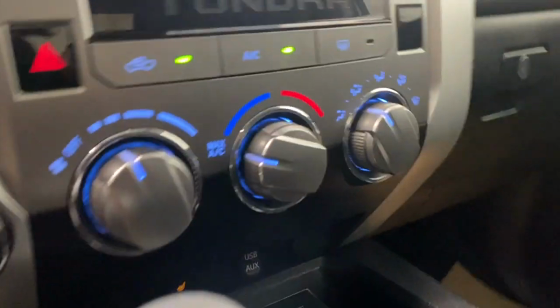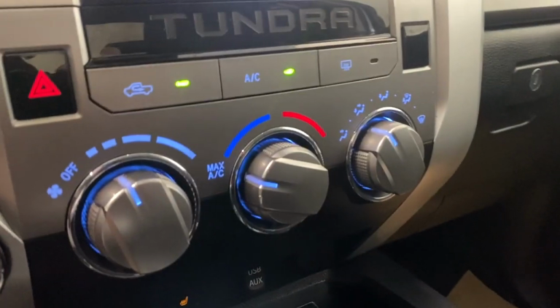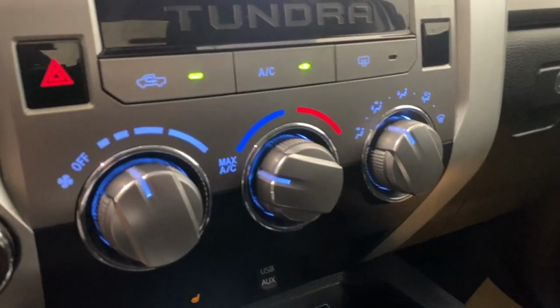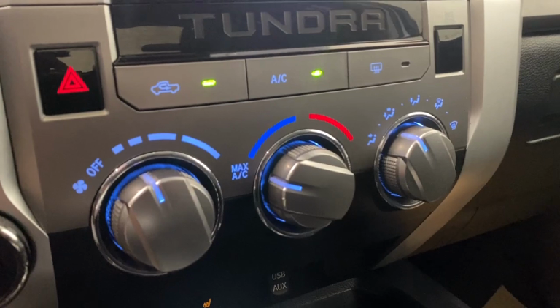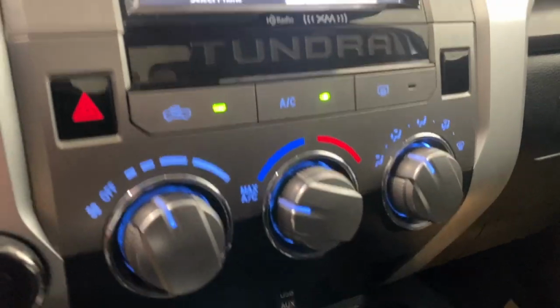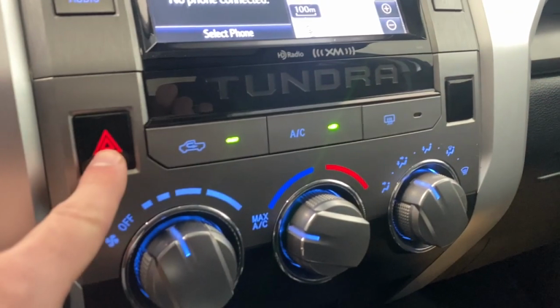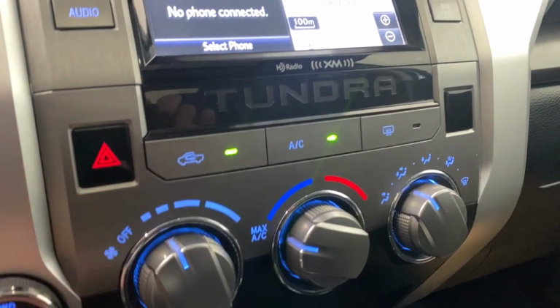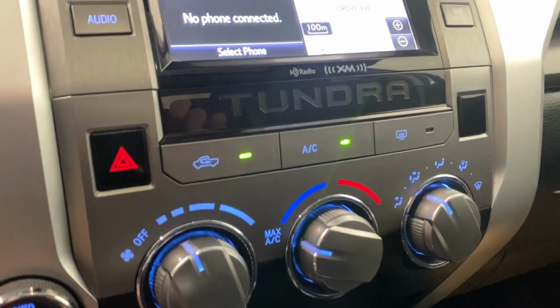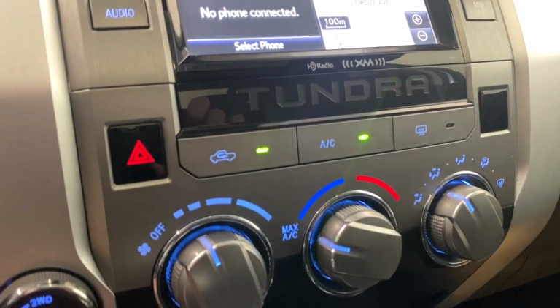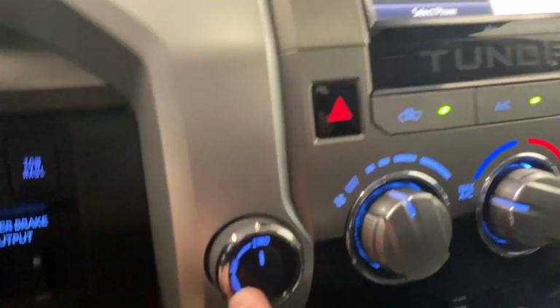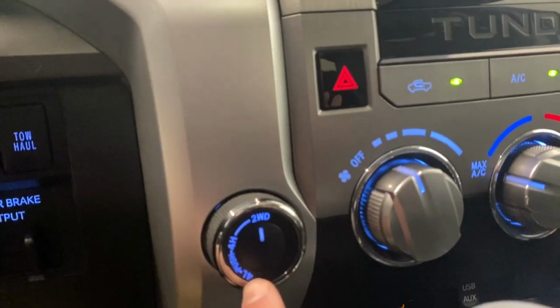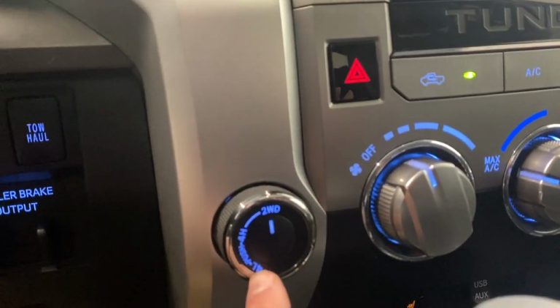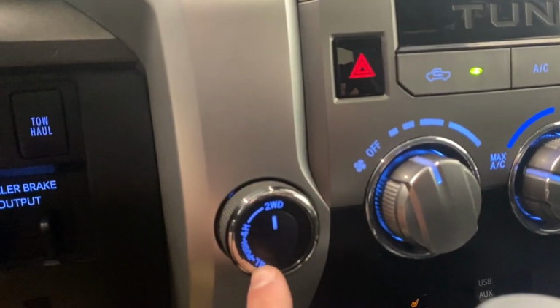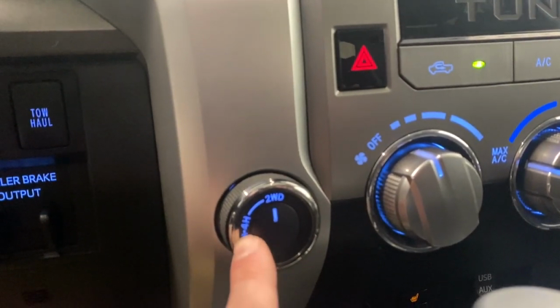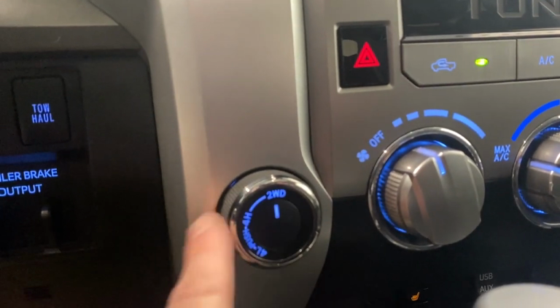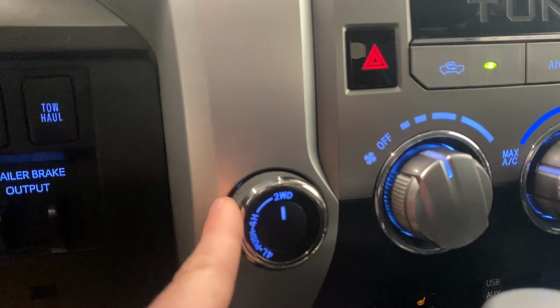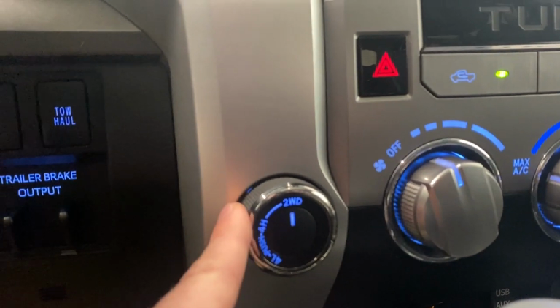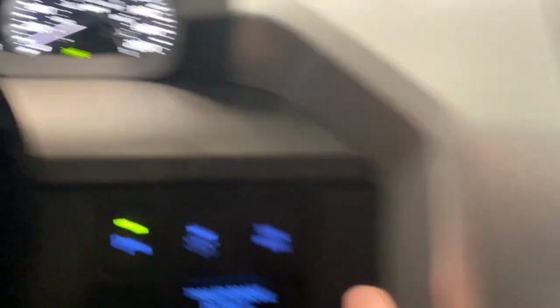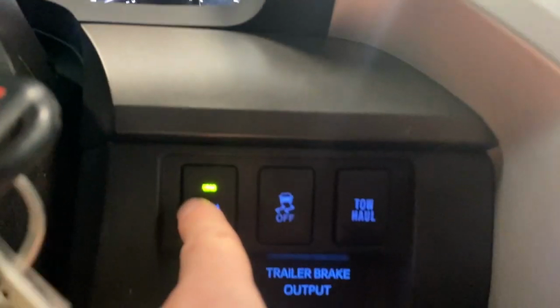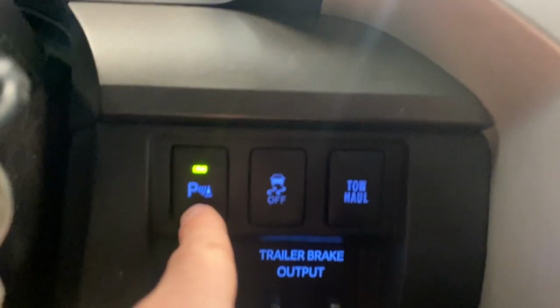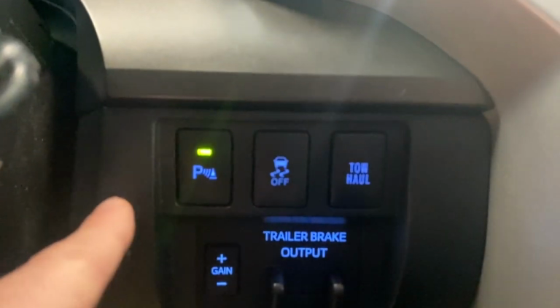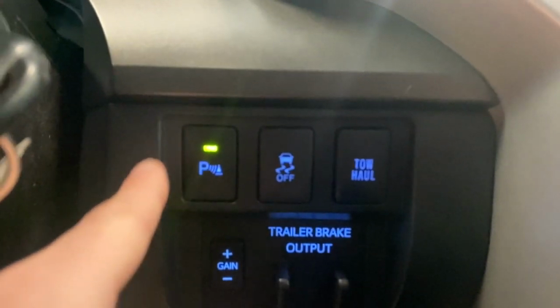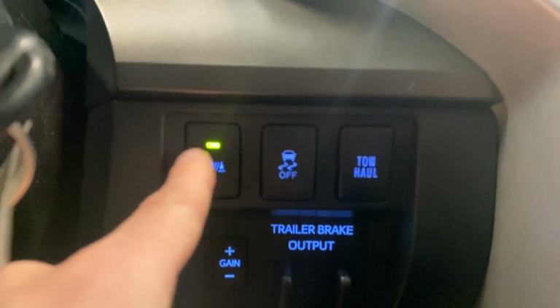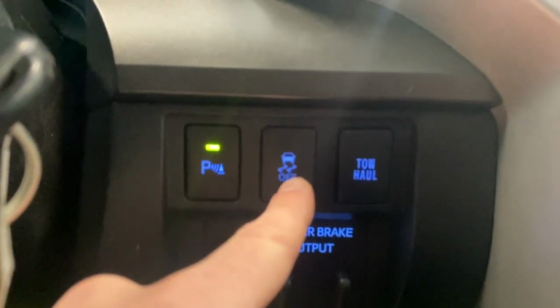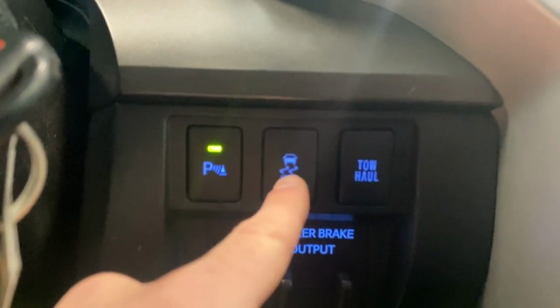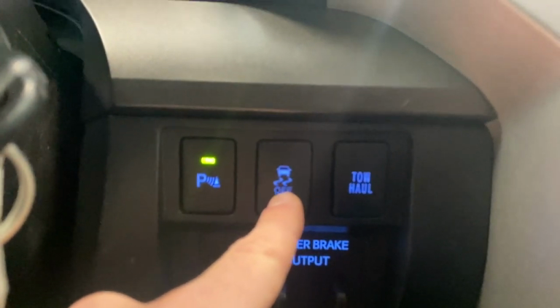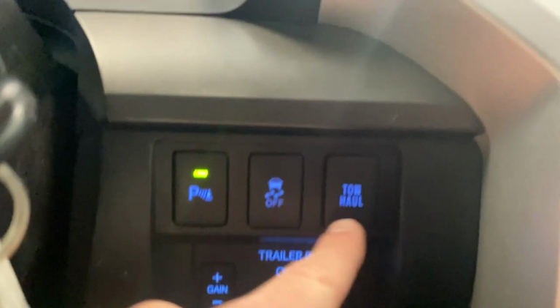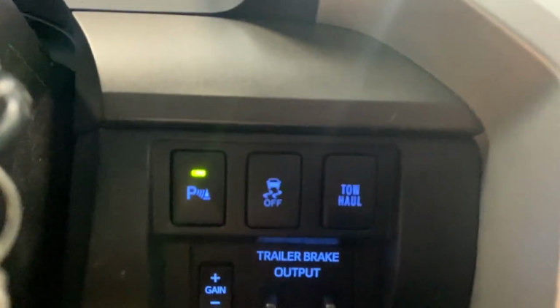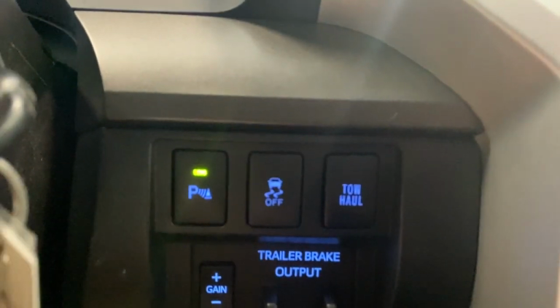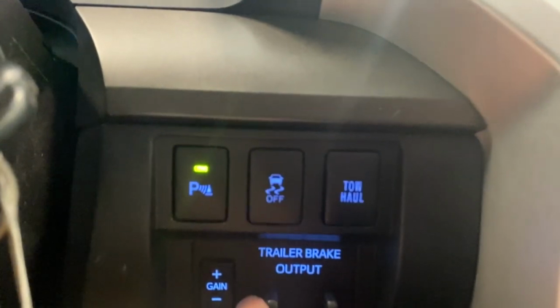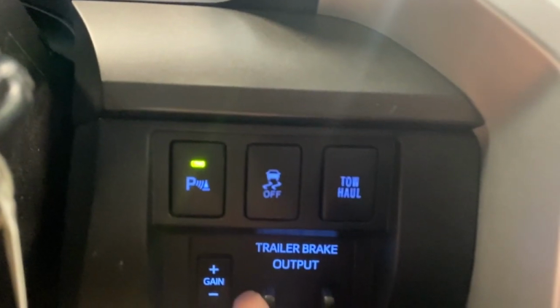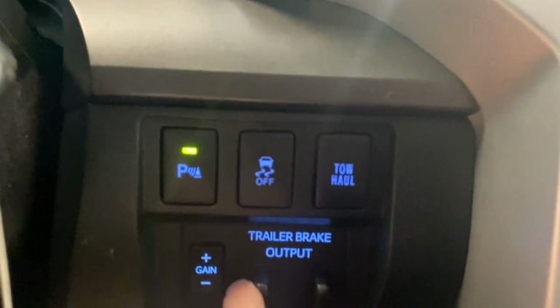Down here we have our climate control functions, as well as our hazard lights on the left. We have our four-wheel low, four-wheel high, and two-wheel drive mode selector. We also have park sense audio, traction control on or off, tow/haul mode, and our trailer brake output.